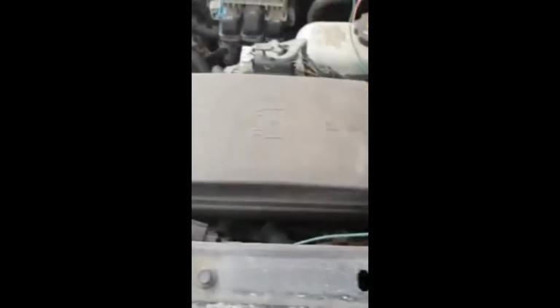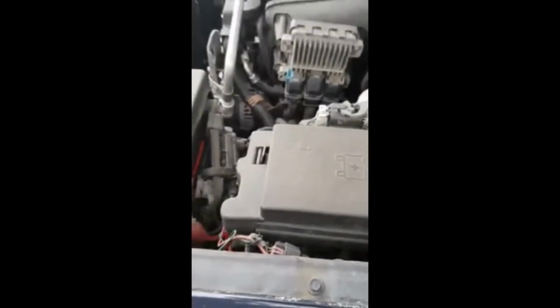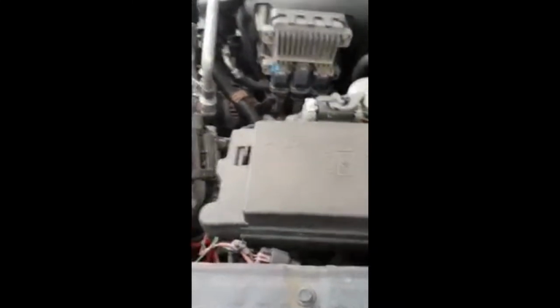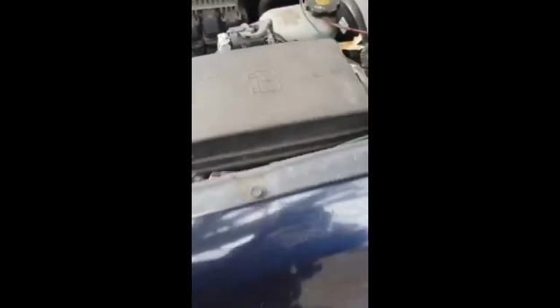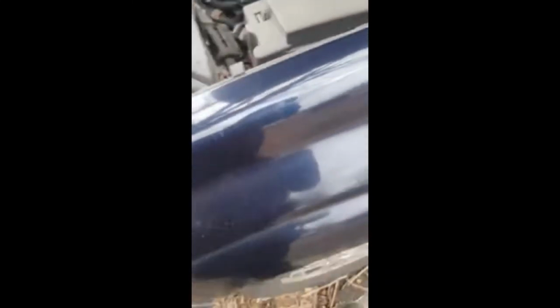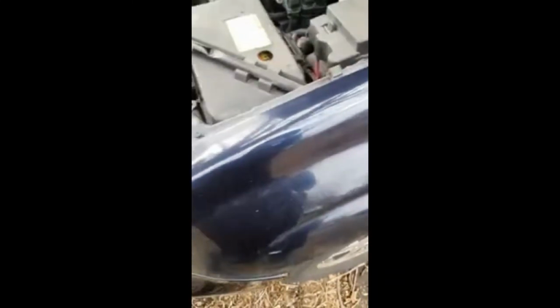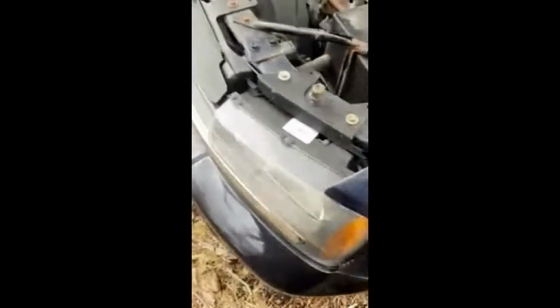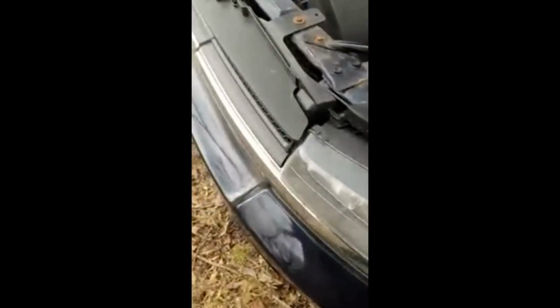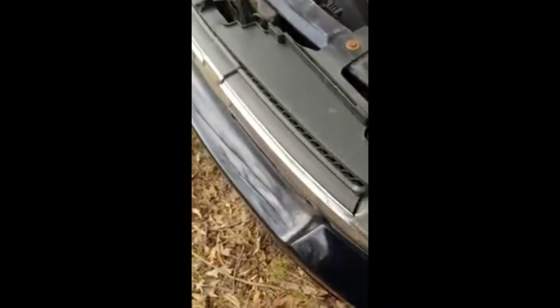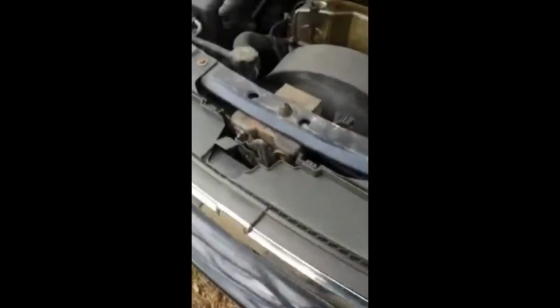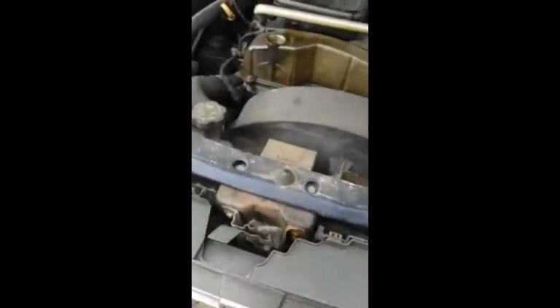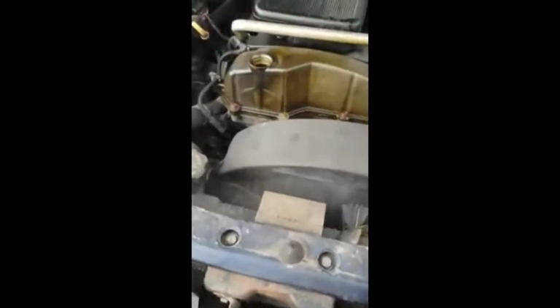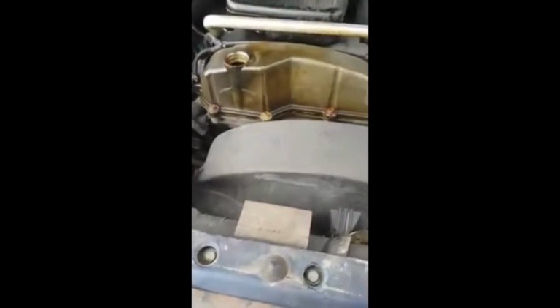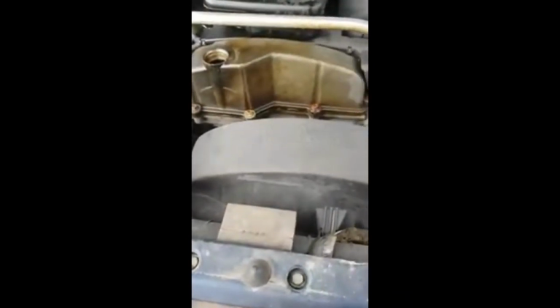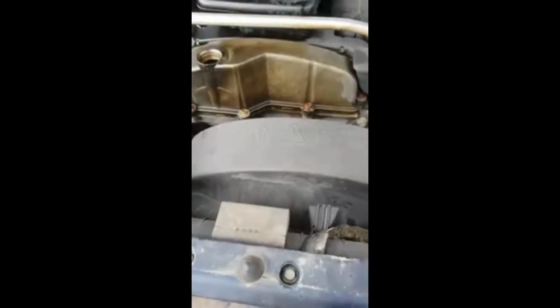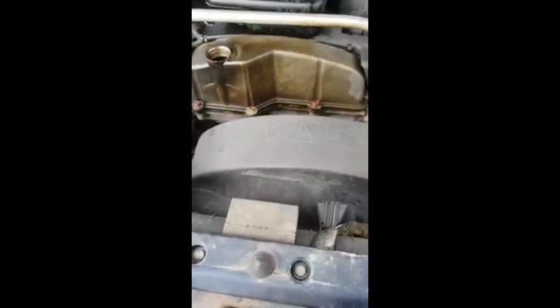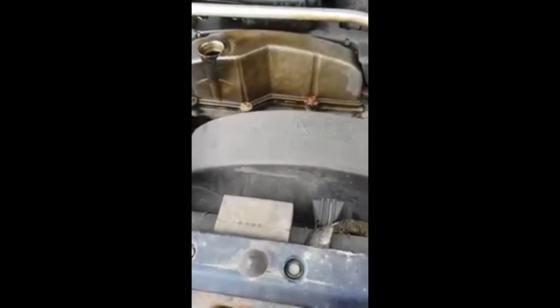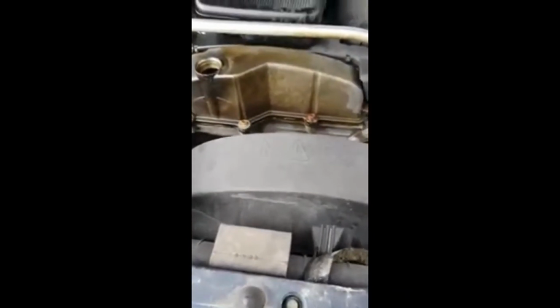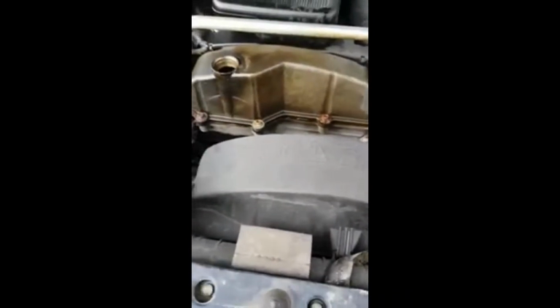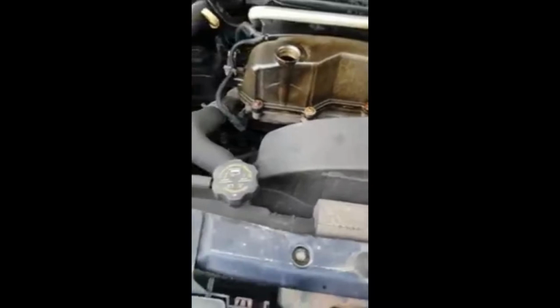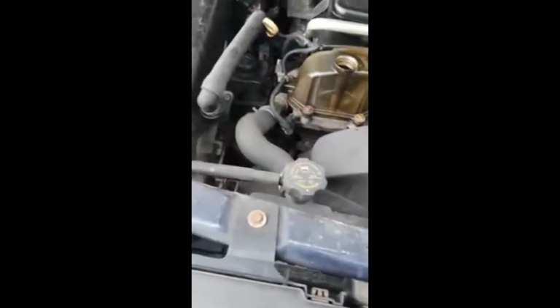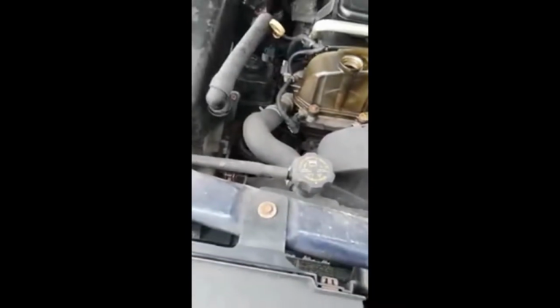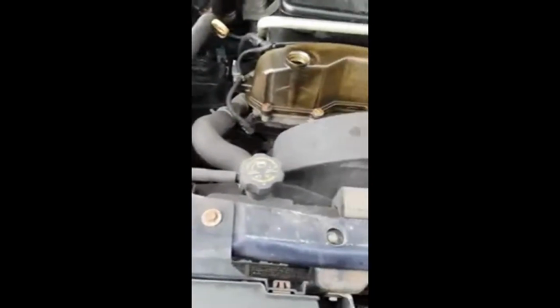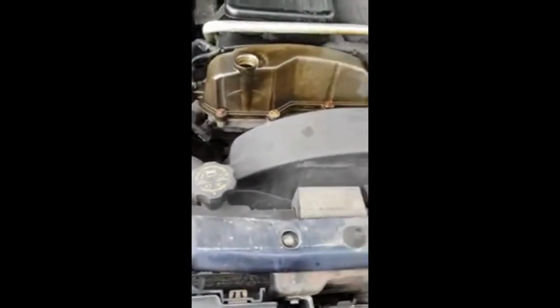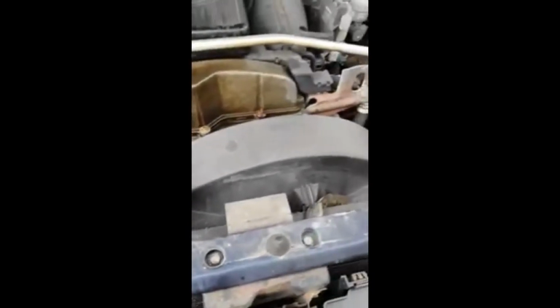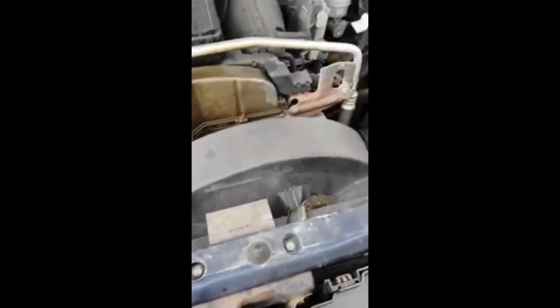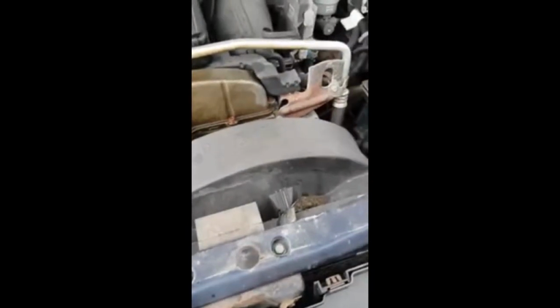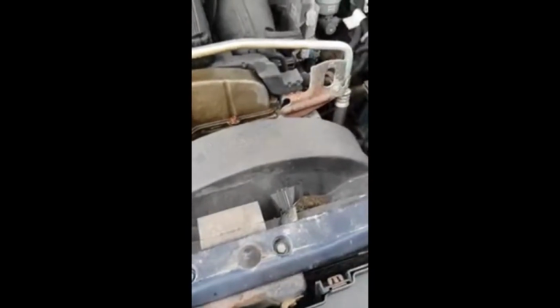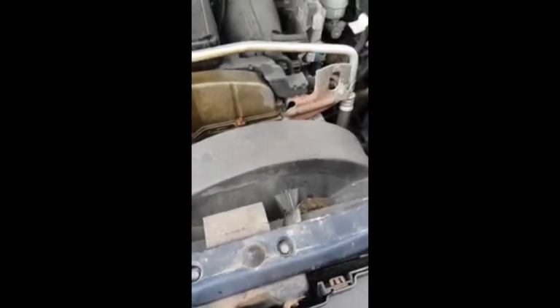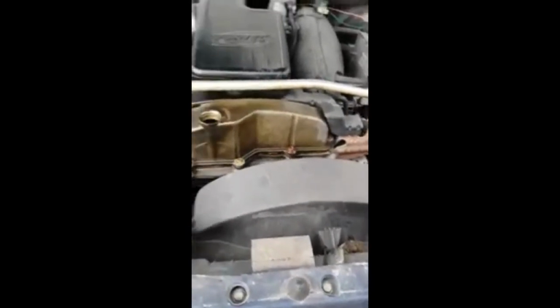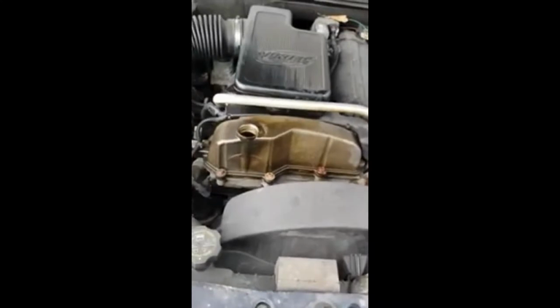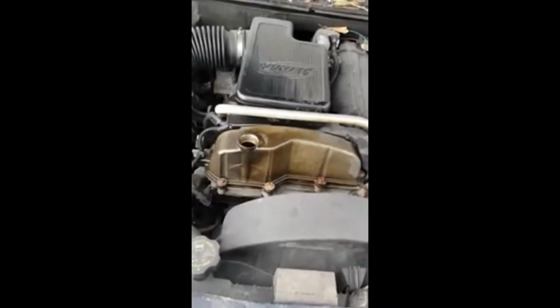We put dryer sheets in here to get rid of the mice, because I've had this problem before. But obviously it was not enough. I looked it up — dryer sheets only last for a couple days. I need something better. Let's go back up inside where it's warm.